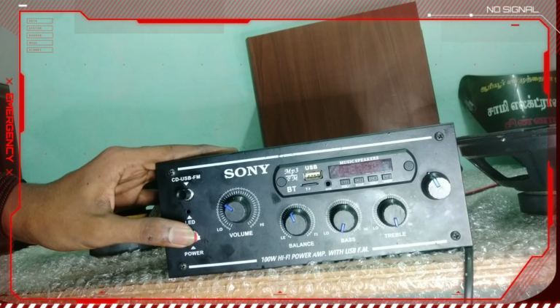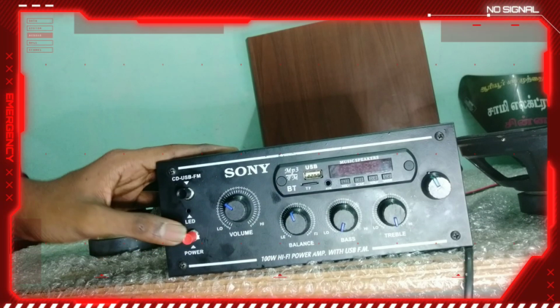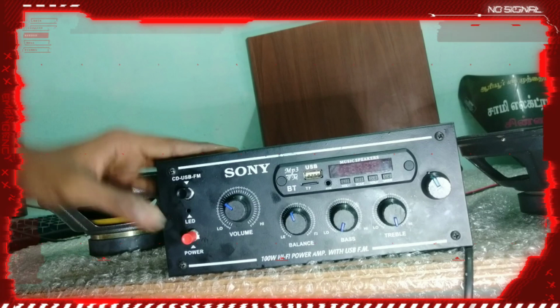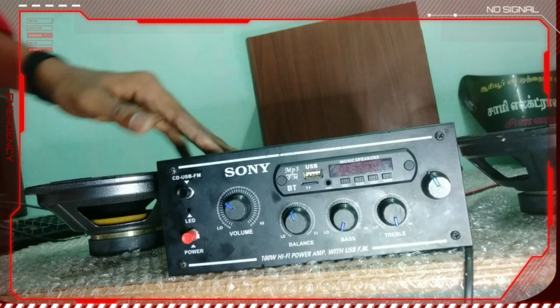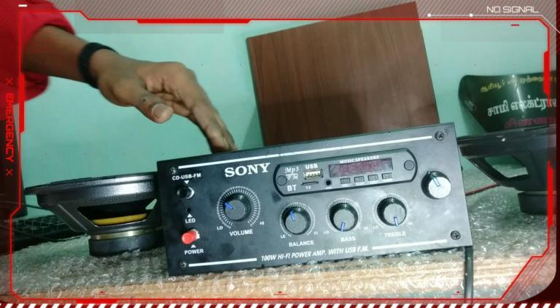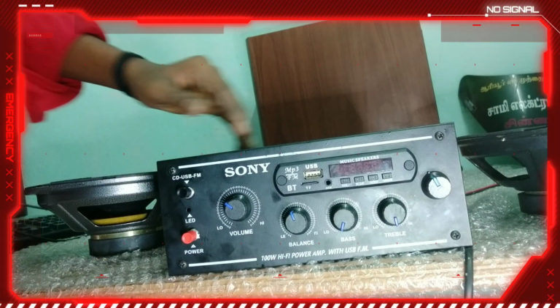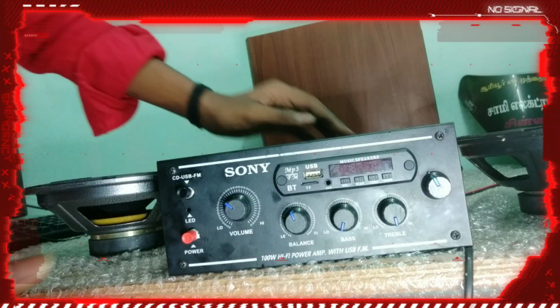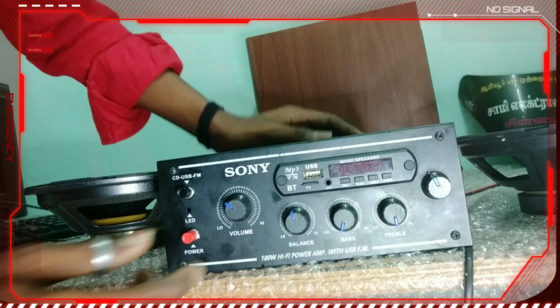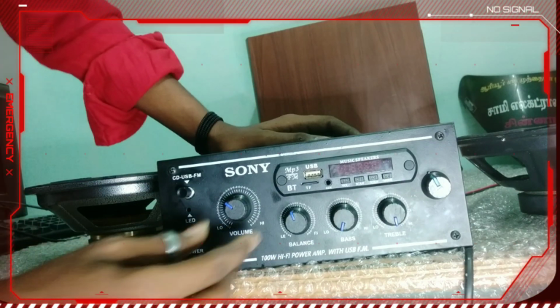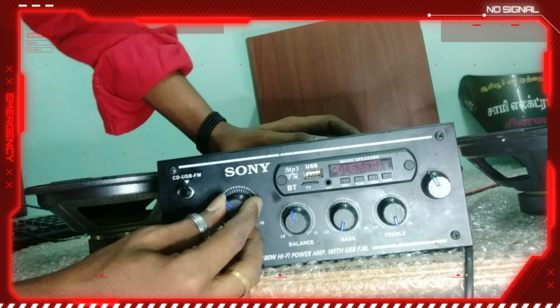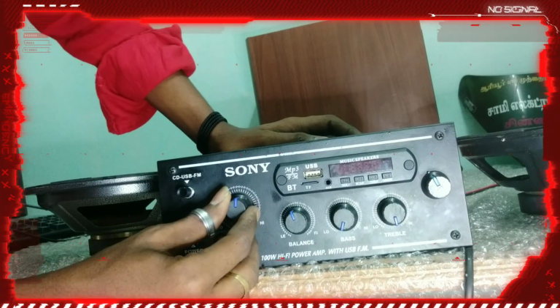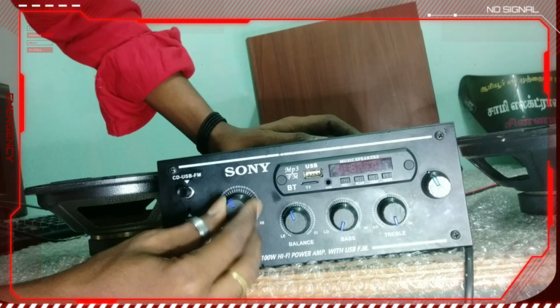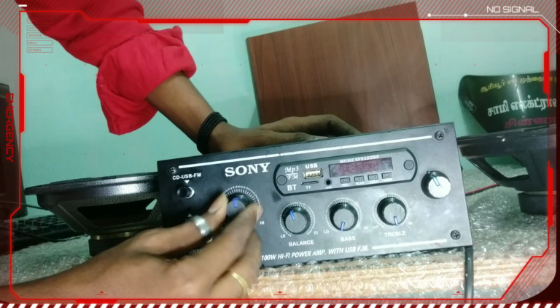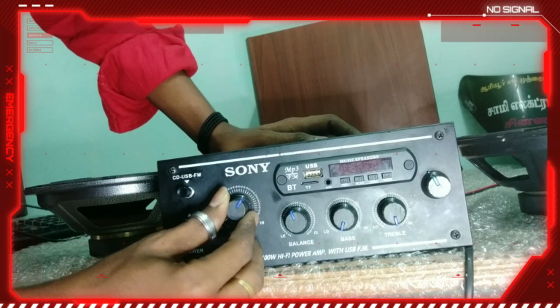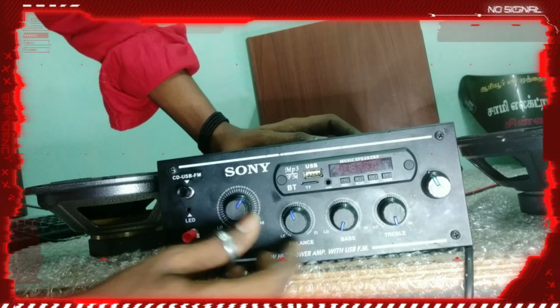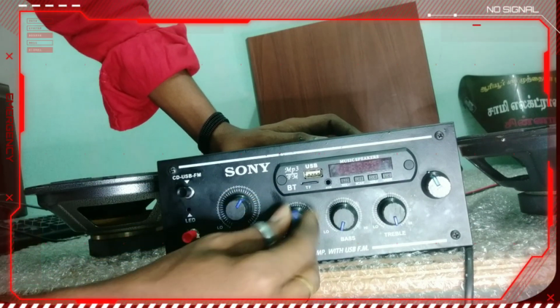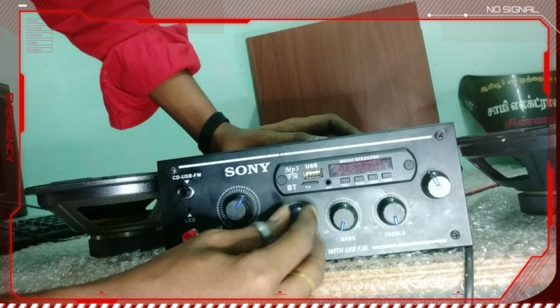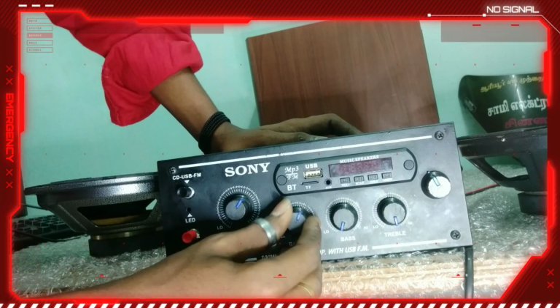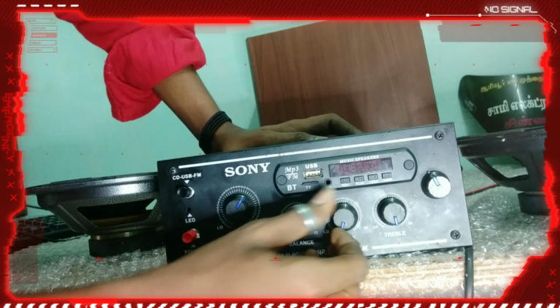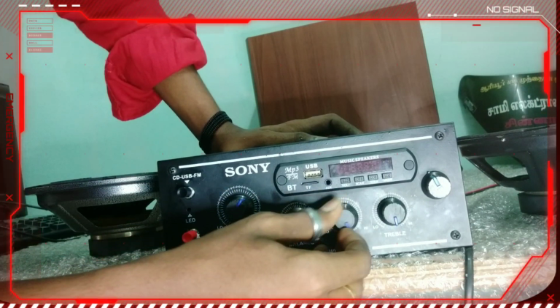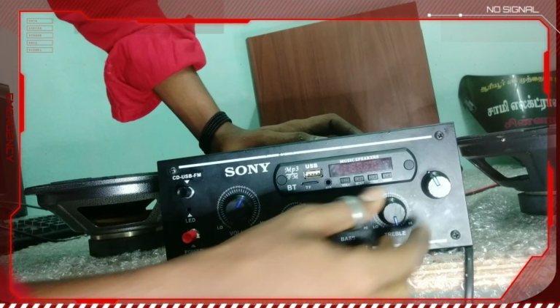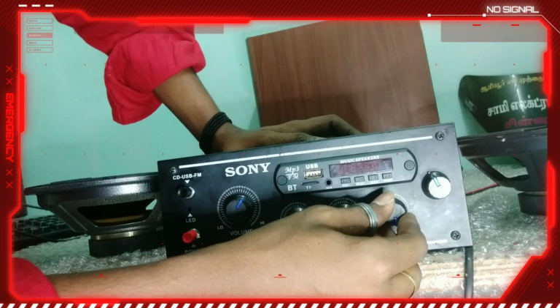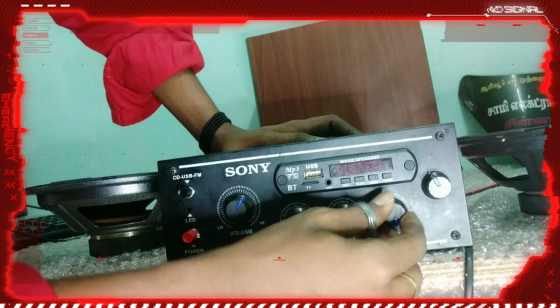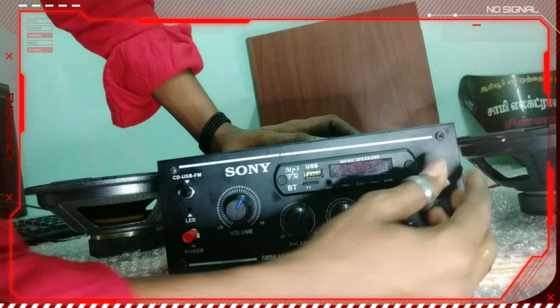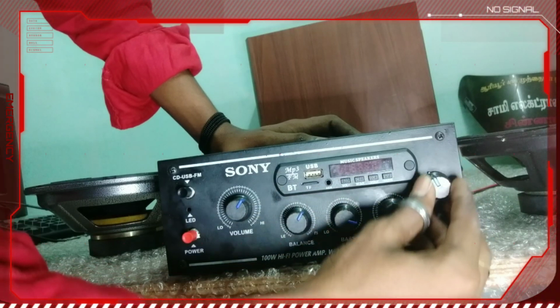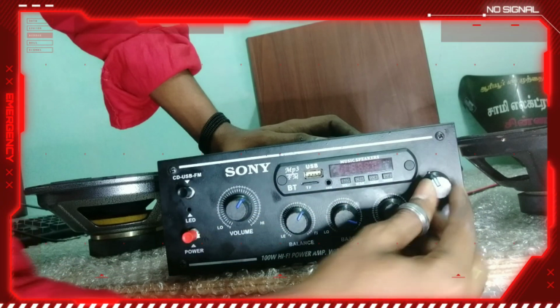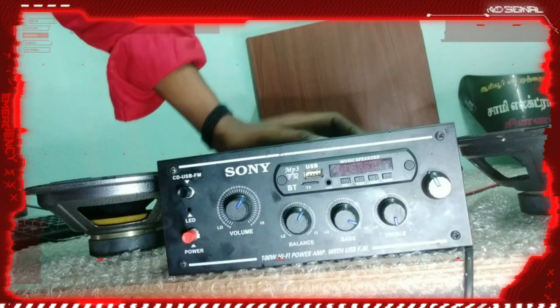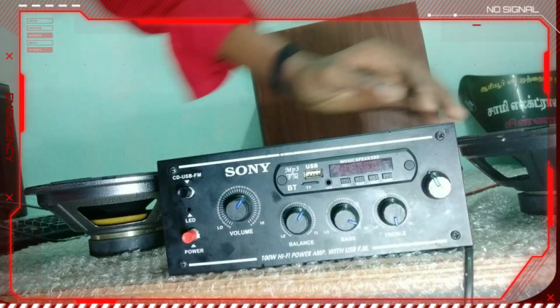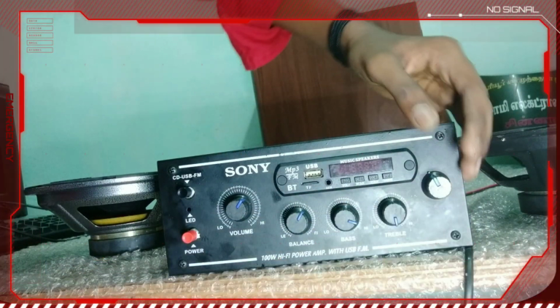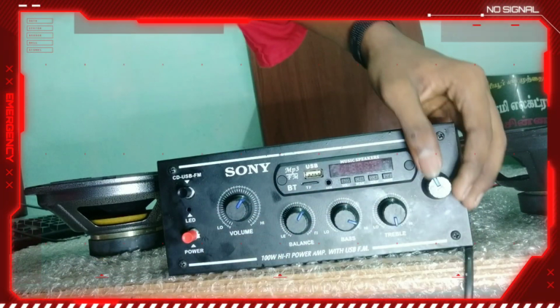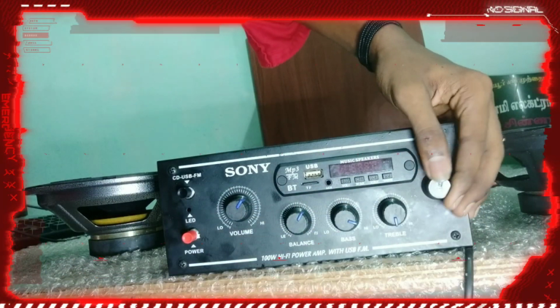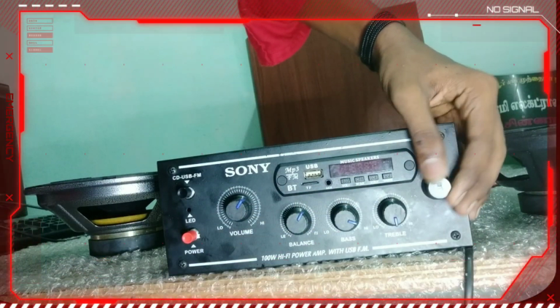I will show you my volume control and balance, base, and a subwoofer.